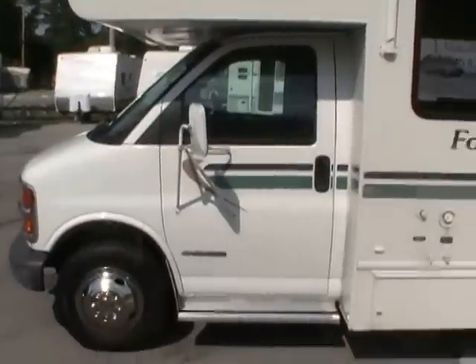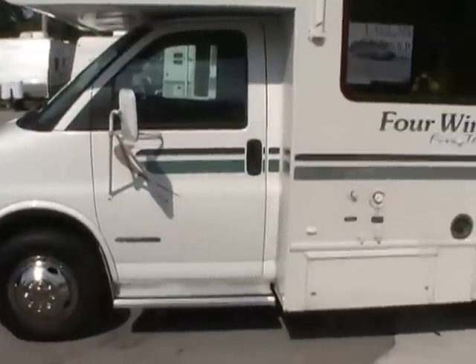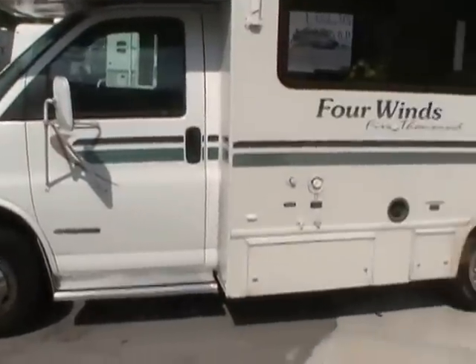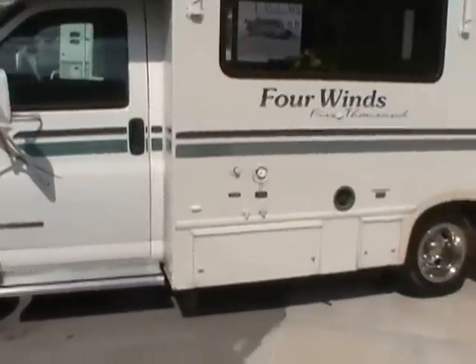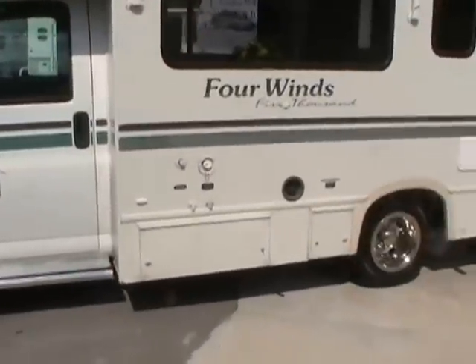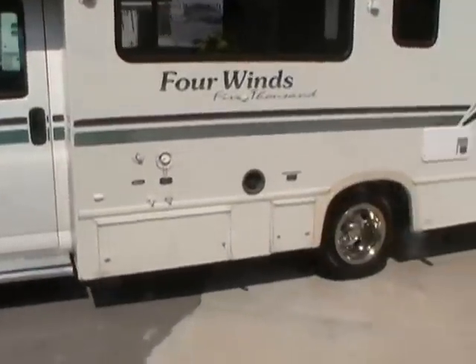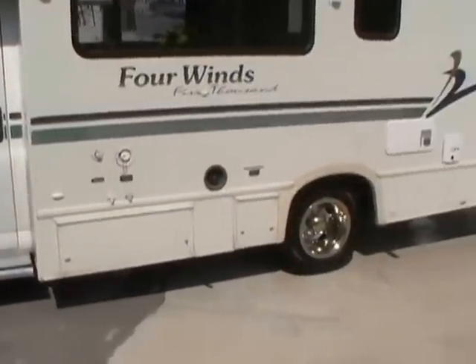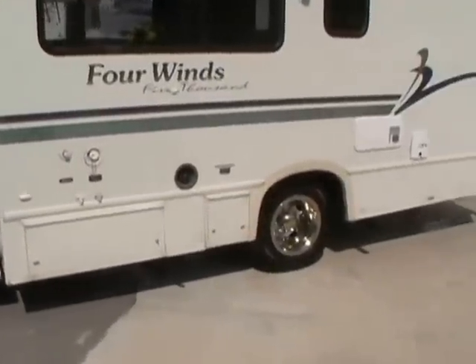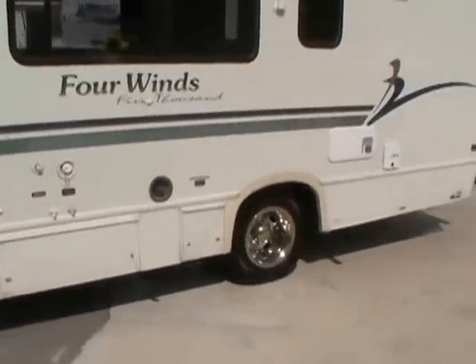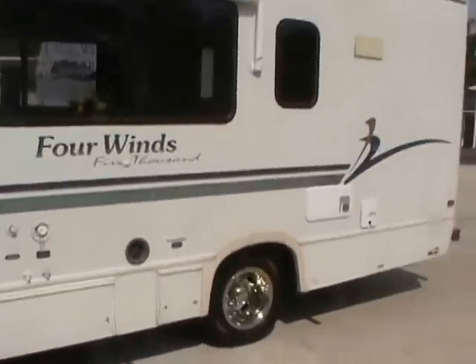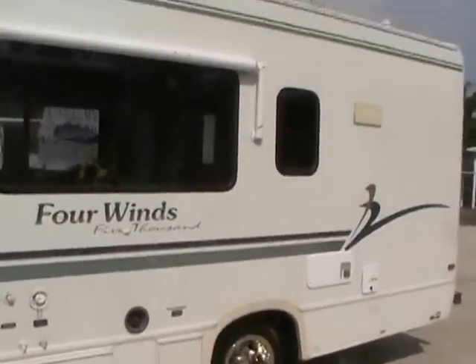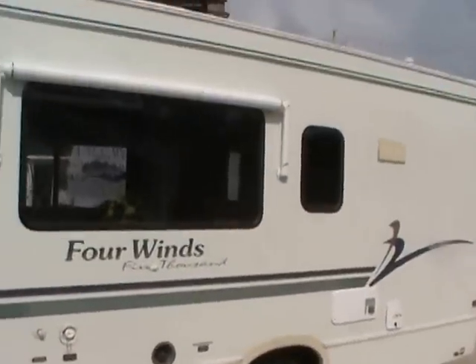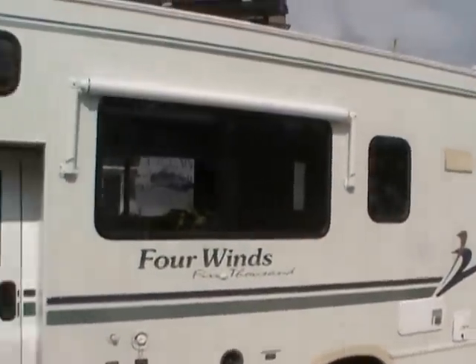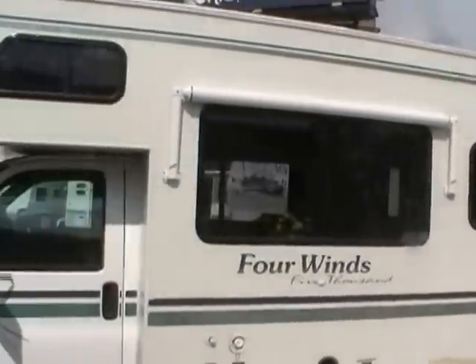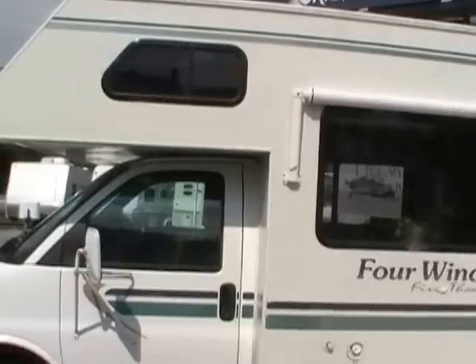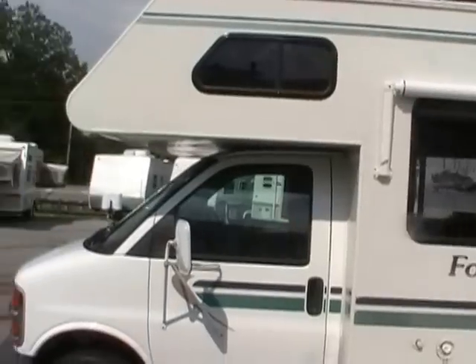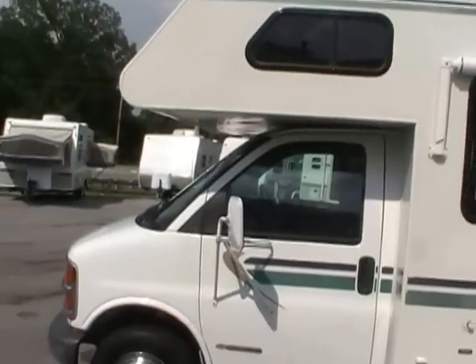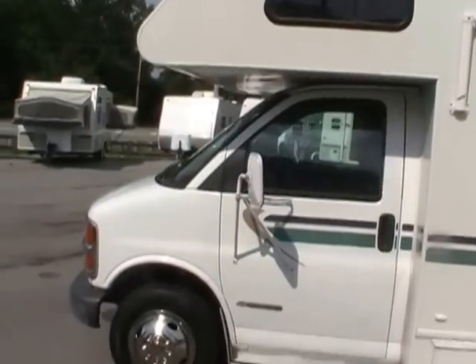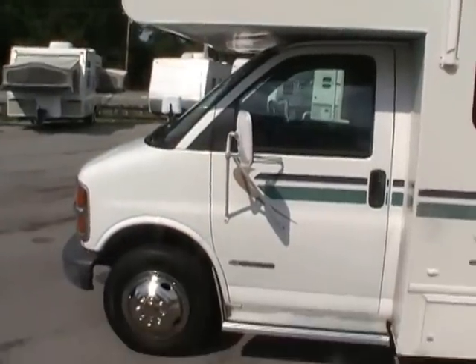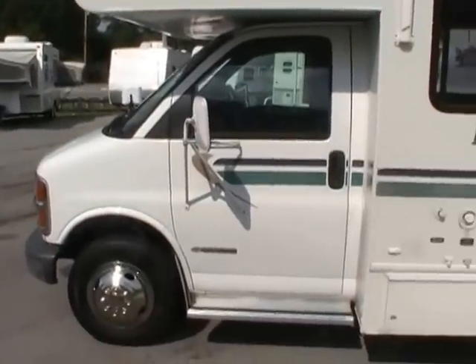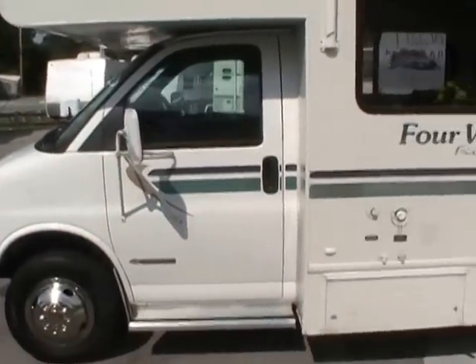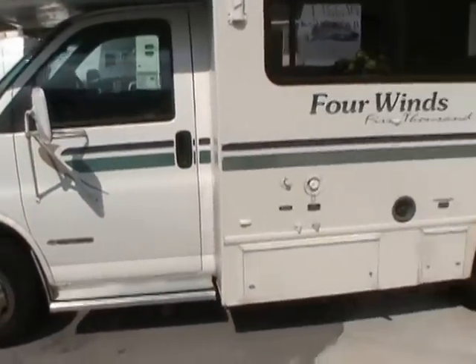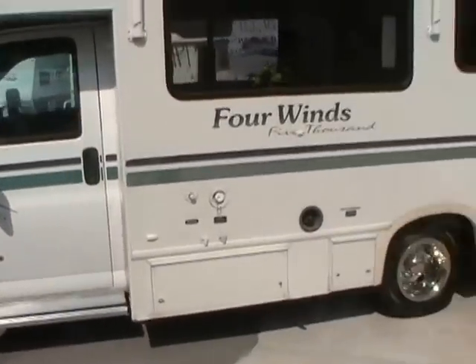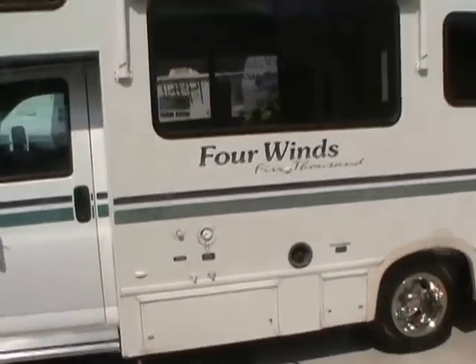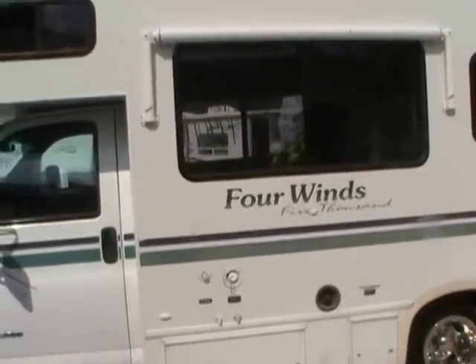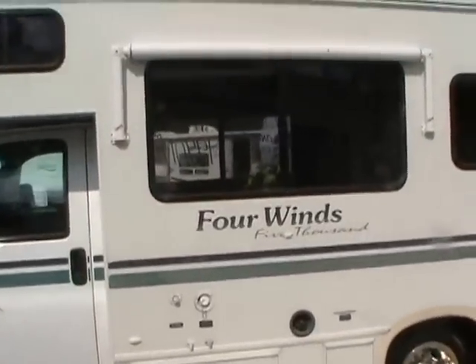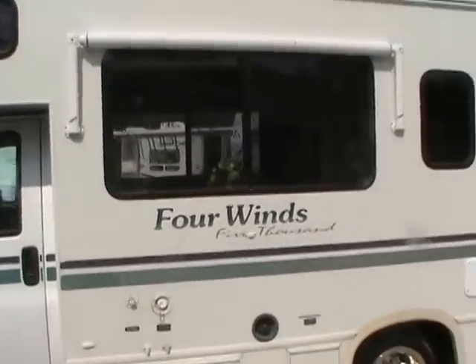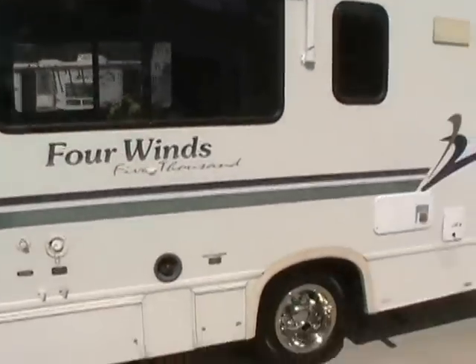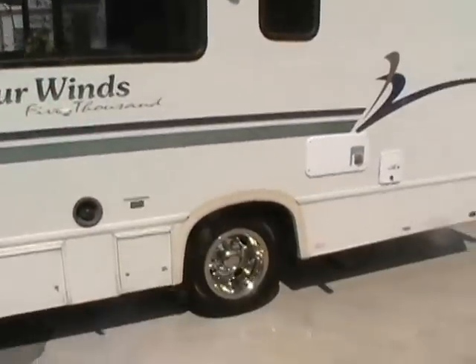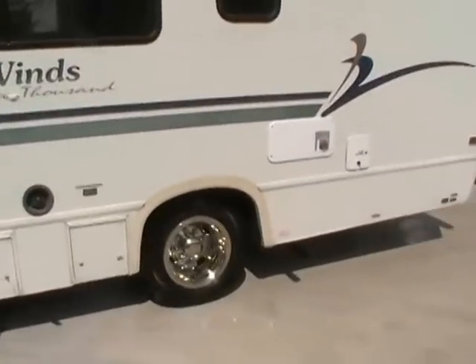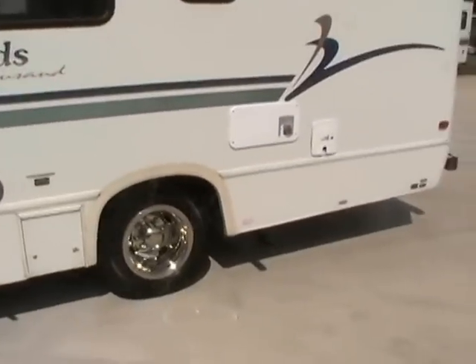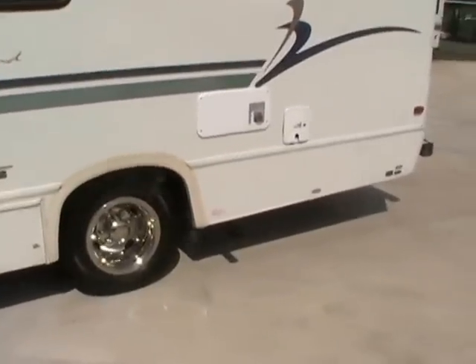It runs perfectly and I'll crank it up here in a little bit so you can hear it for yourself. It's got the smooth, easy to clean fiberglass exterior, patio awning, and window awning.